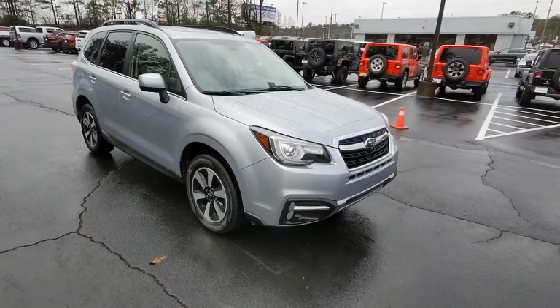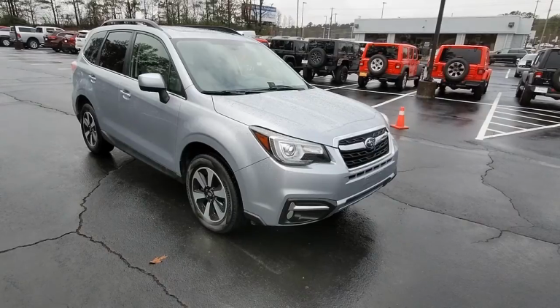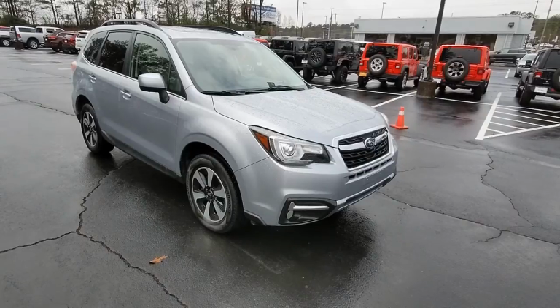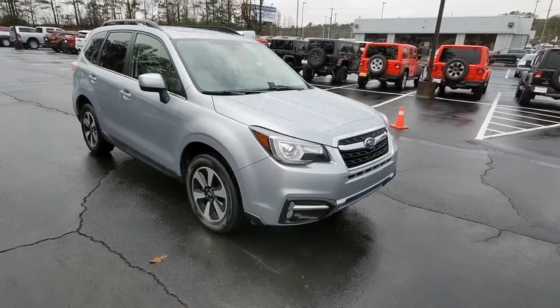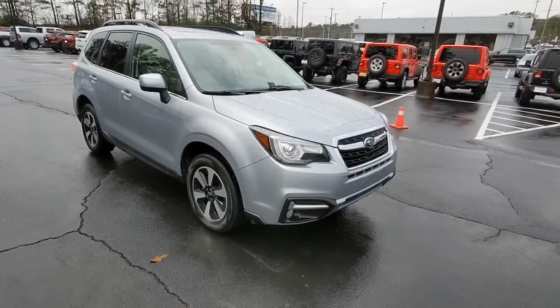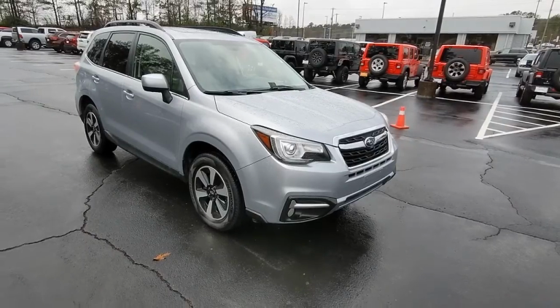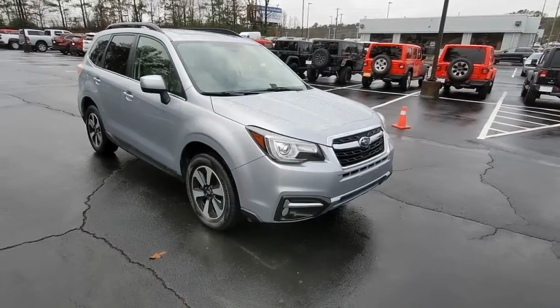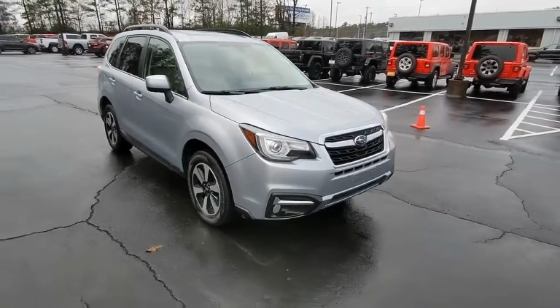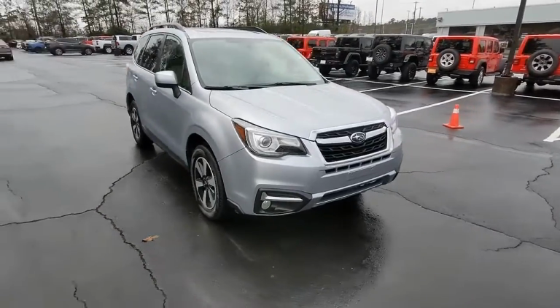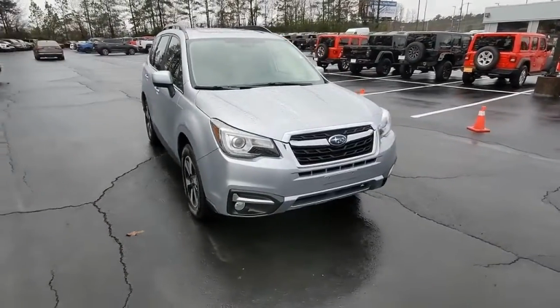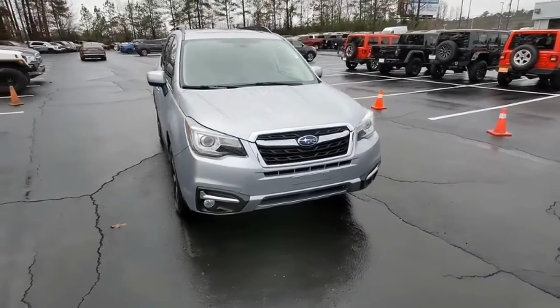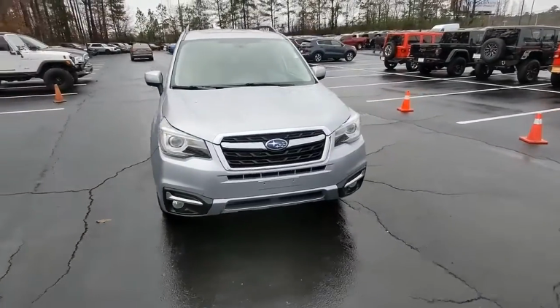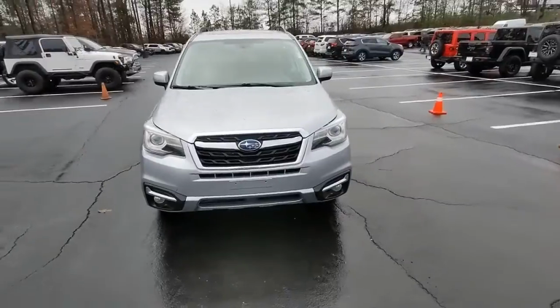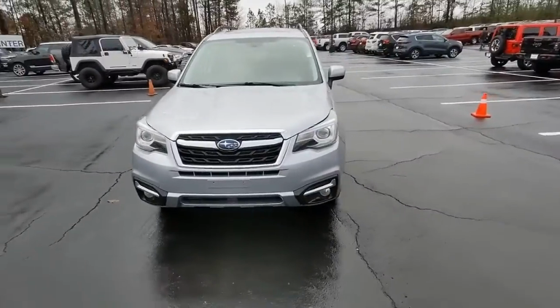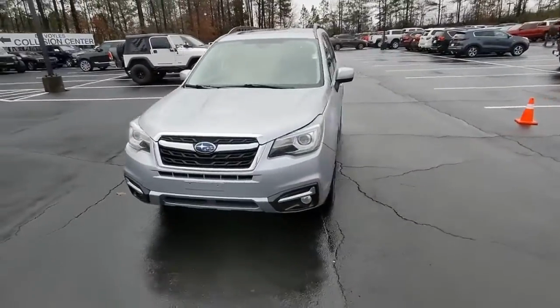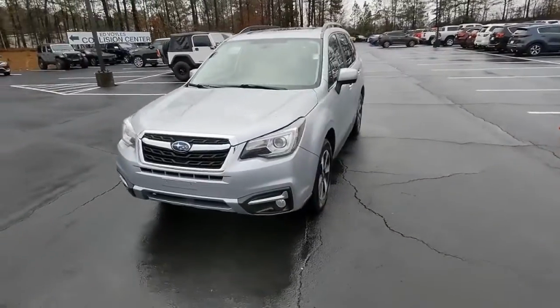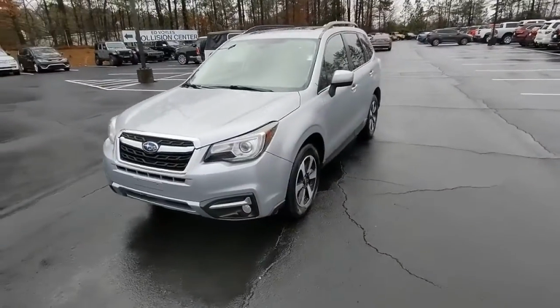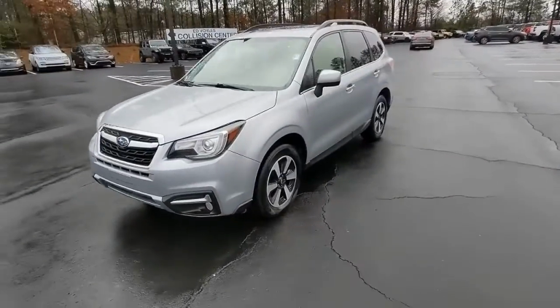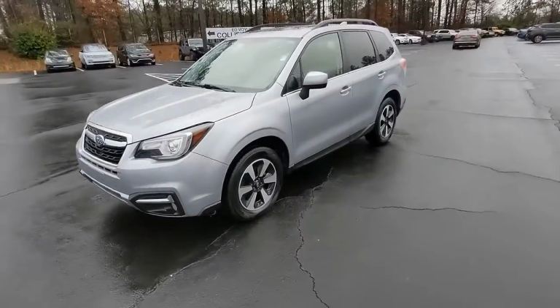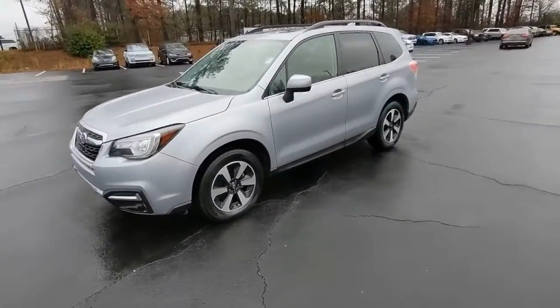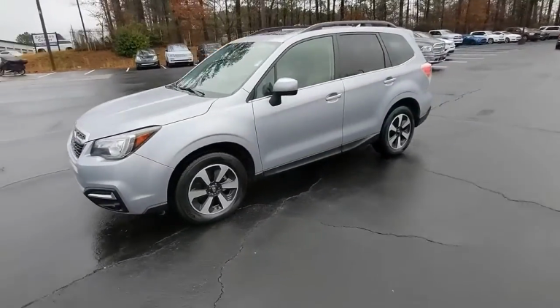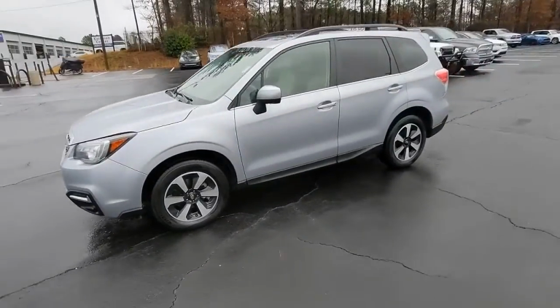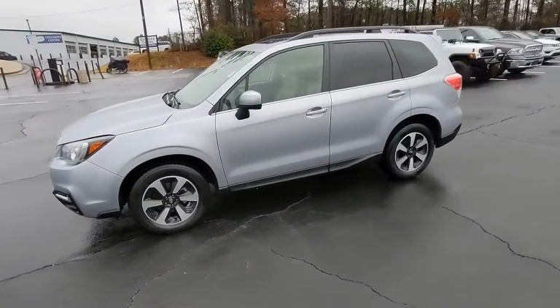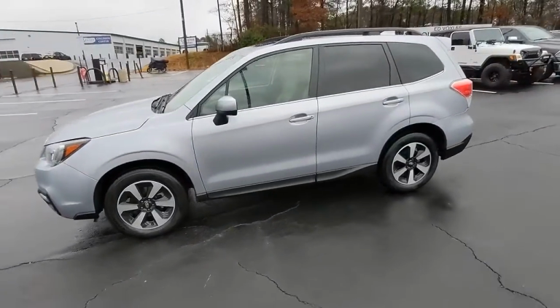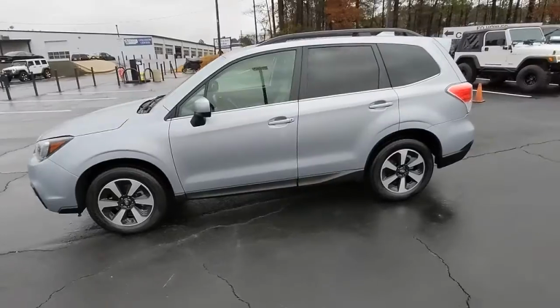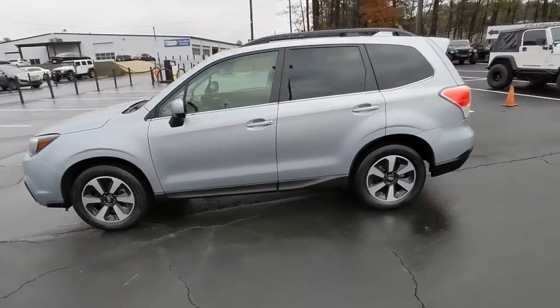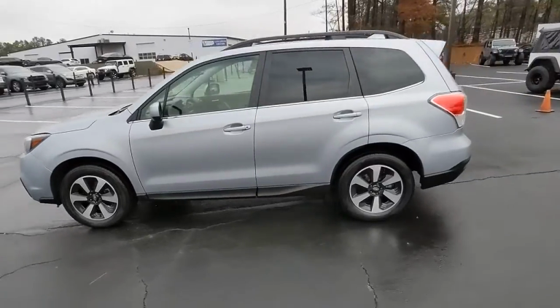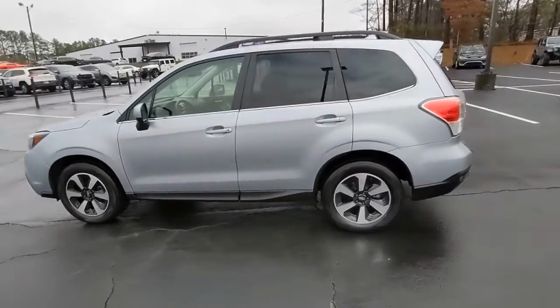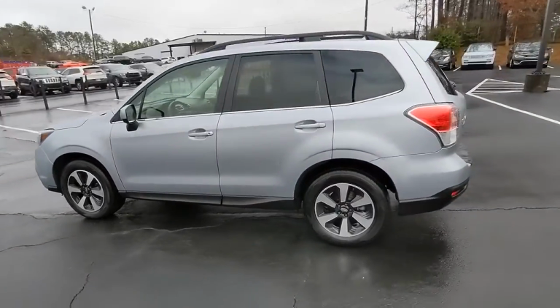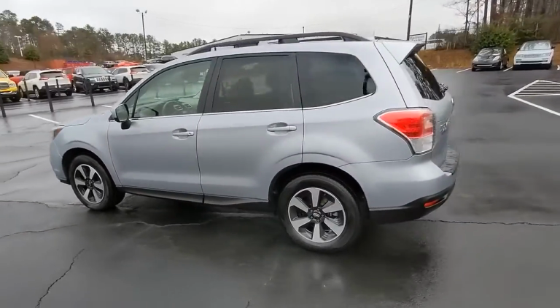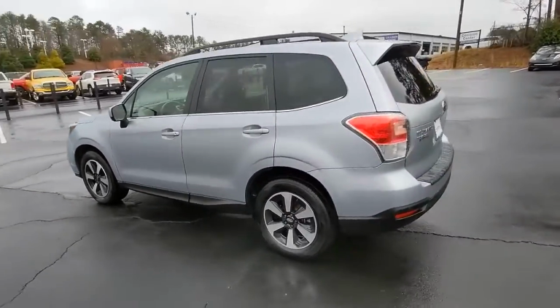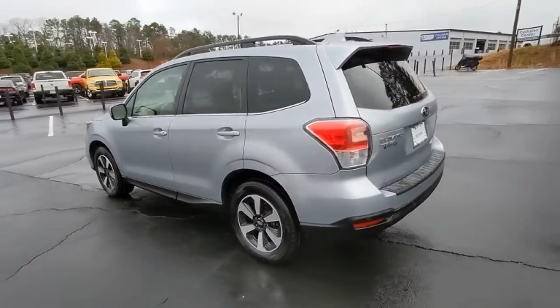Get acquainted with the 2017 Subaru Forester. With less than 80,000 miles on the odometer, this vehicle provides excellent value. This well-built Forester delivers confidence, comfort, and capability.